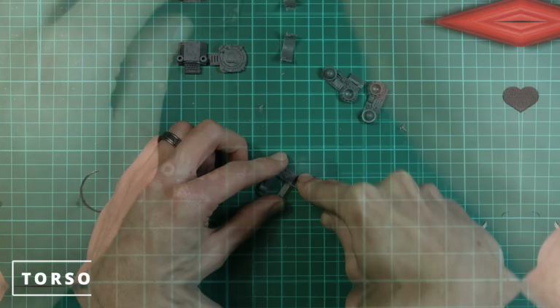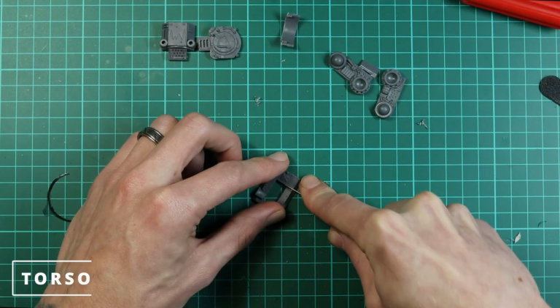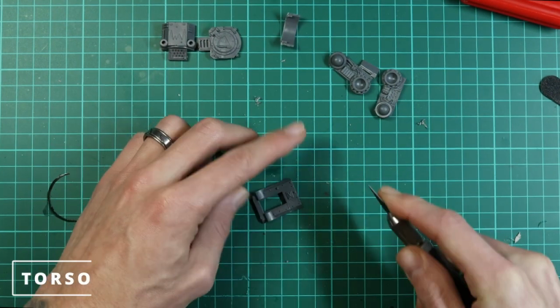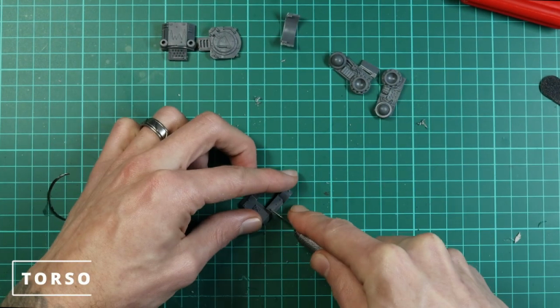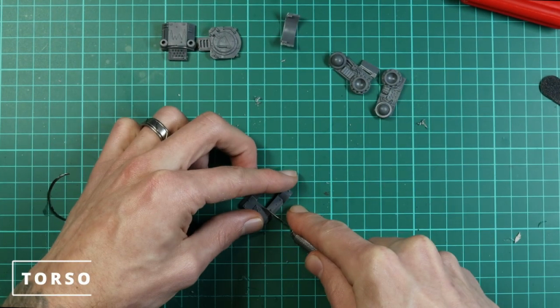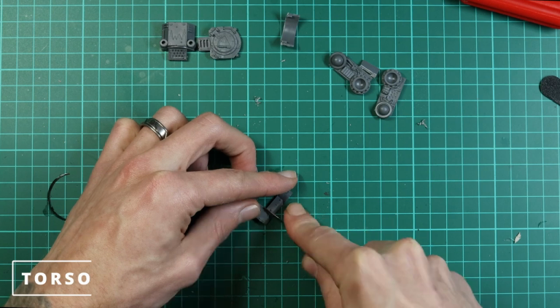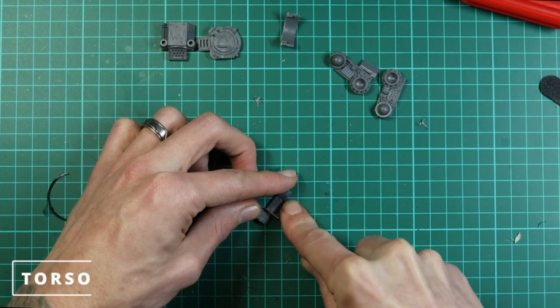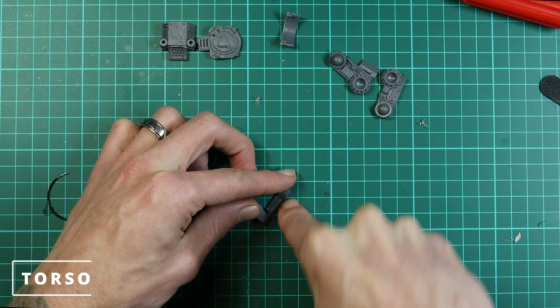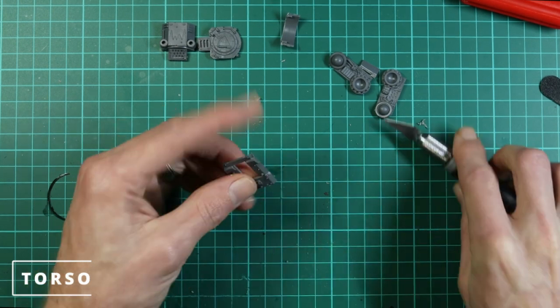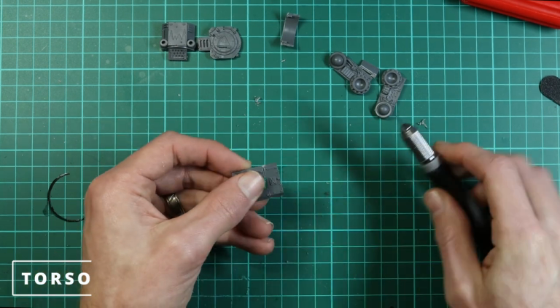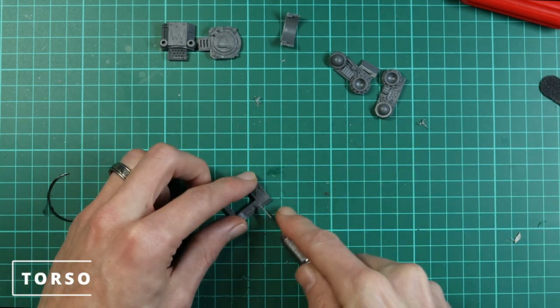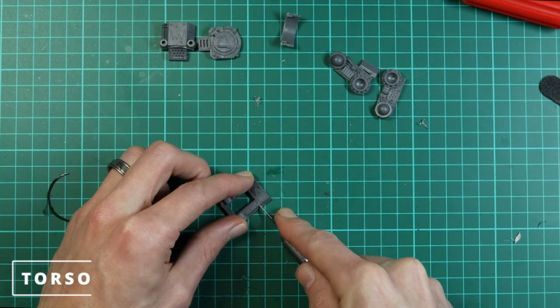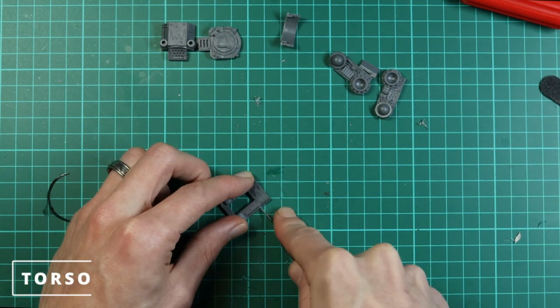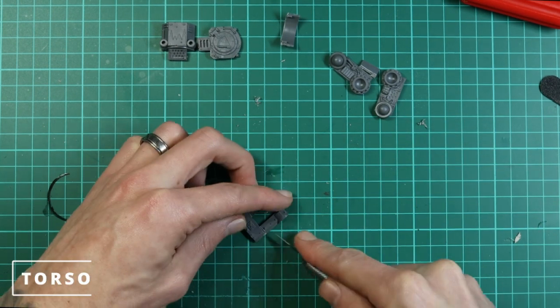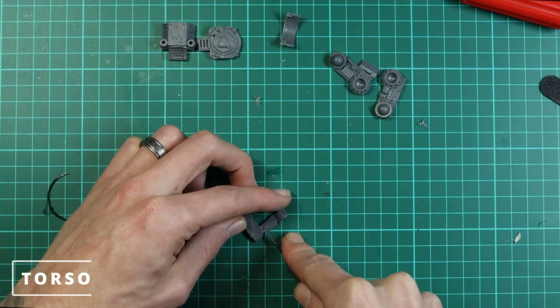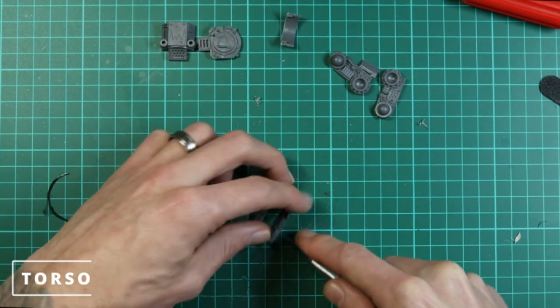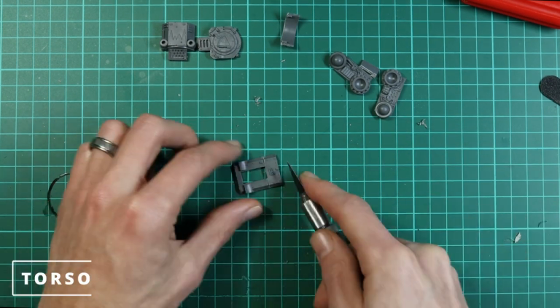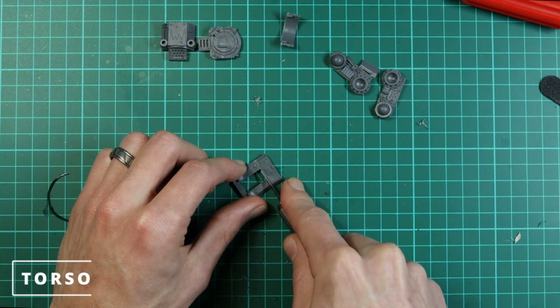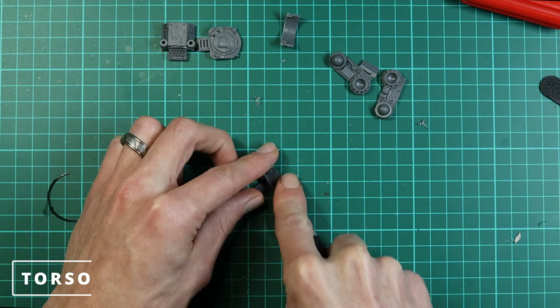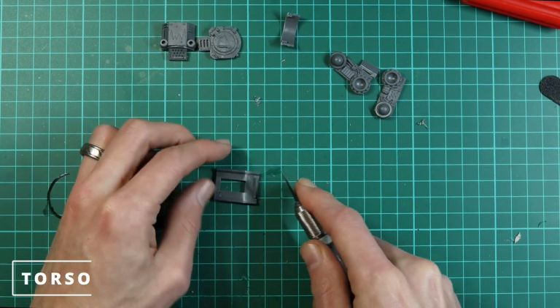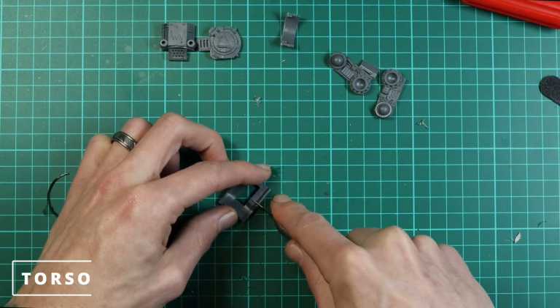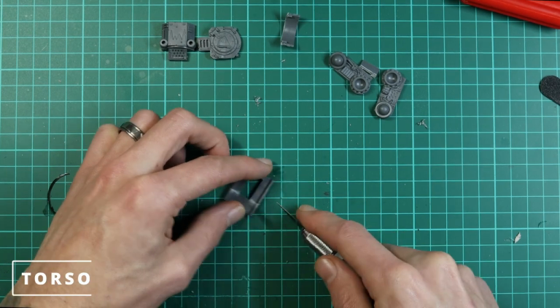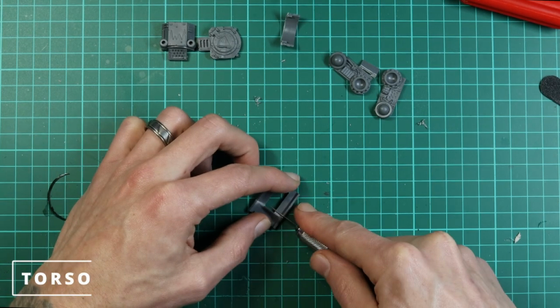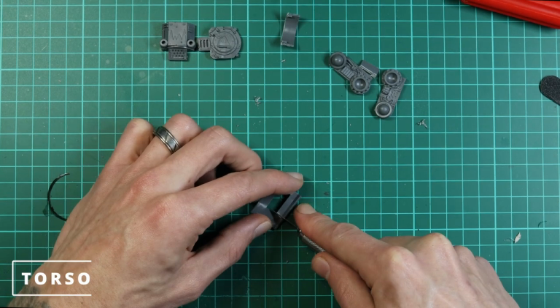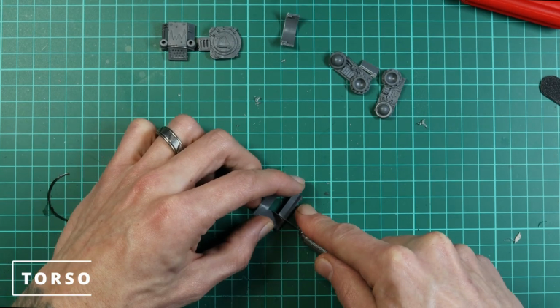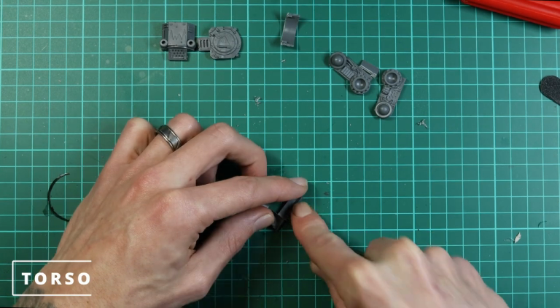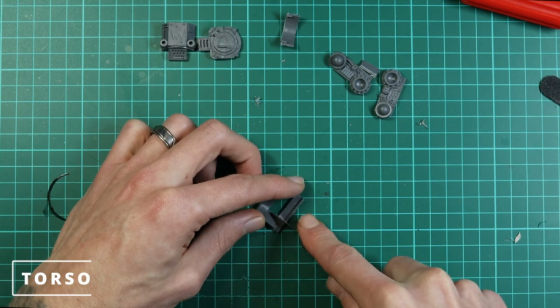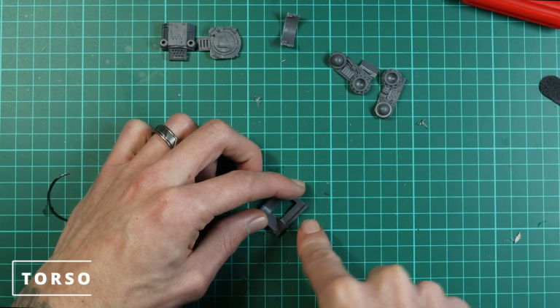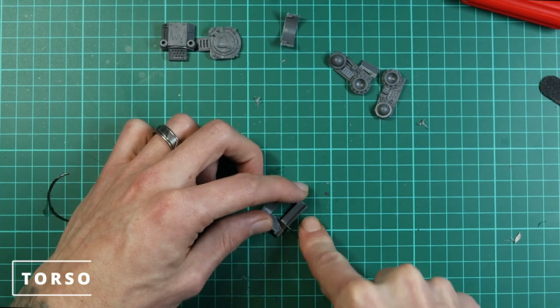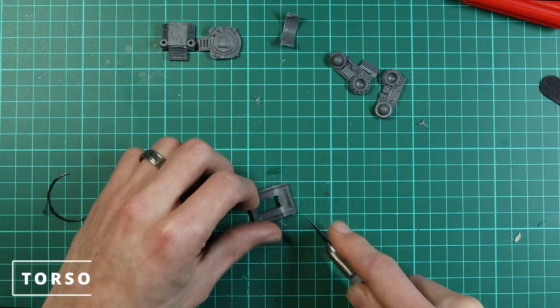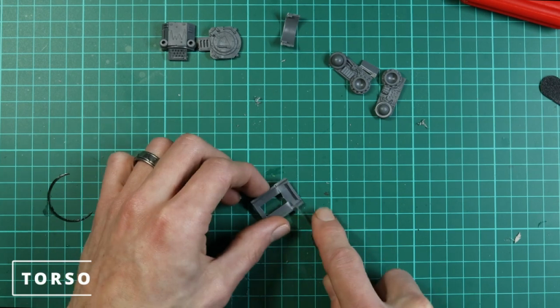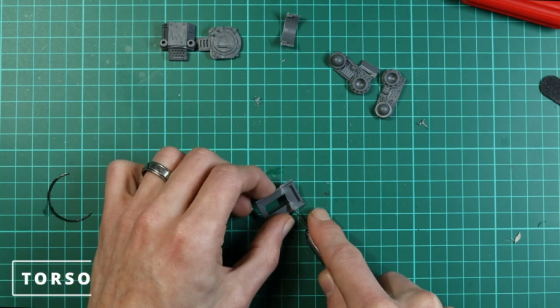Now we're going to cut the back panel down. This one's really nice and easy — there are good guidelines here and you just cut it in line with the bottom of the rectangular hole in the back where the engine would normally go. It's not very thick plastic so you can do this with a knife.